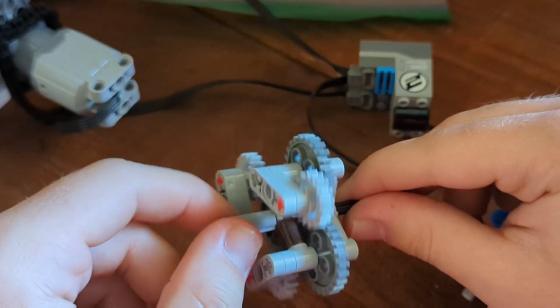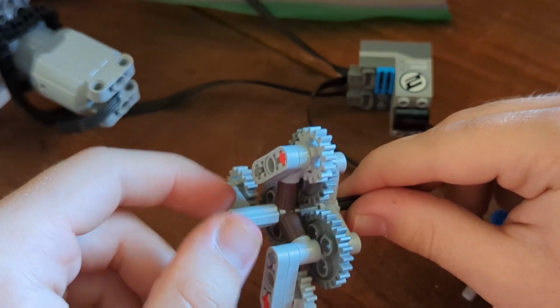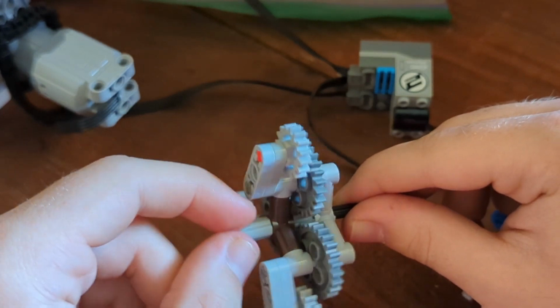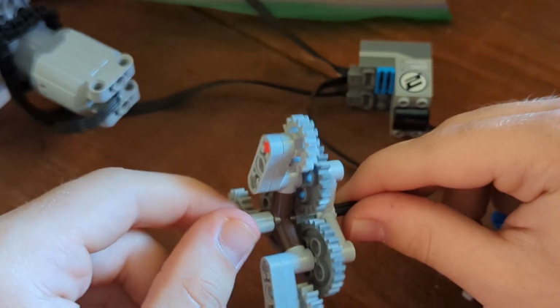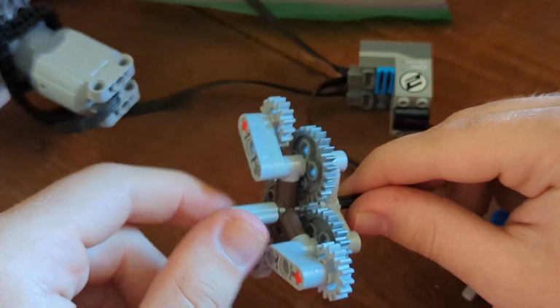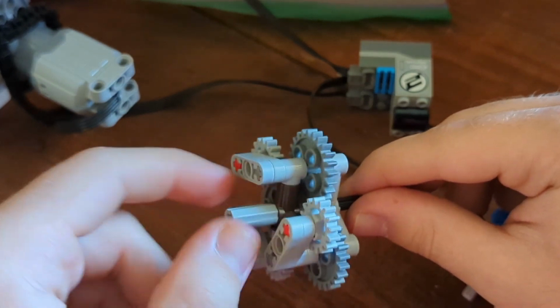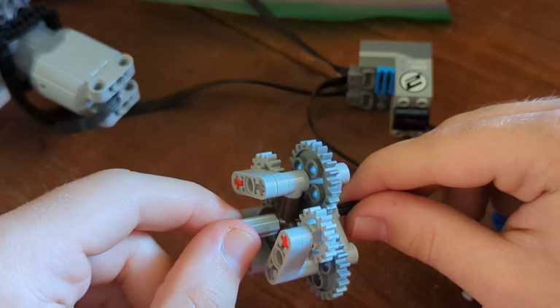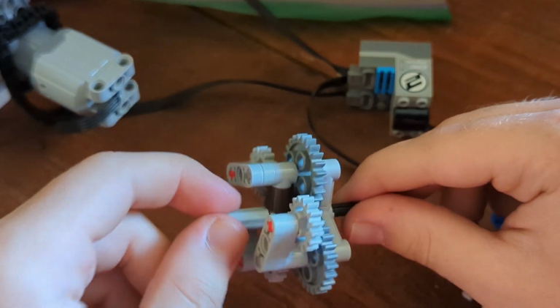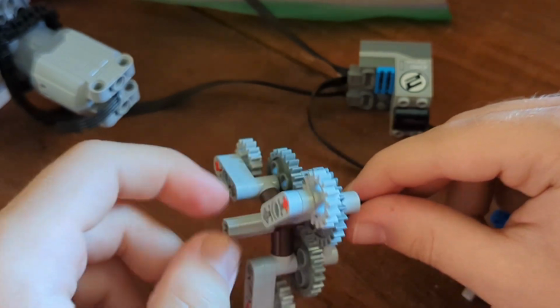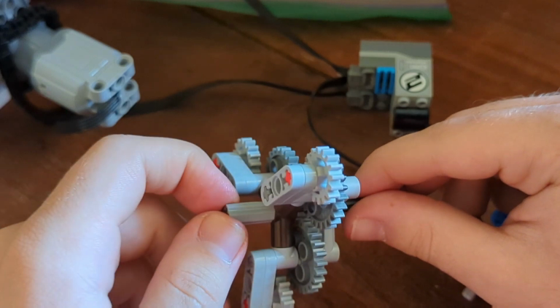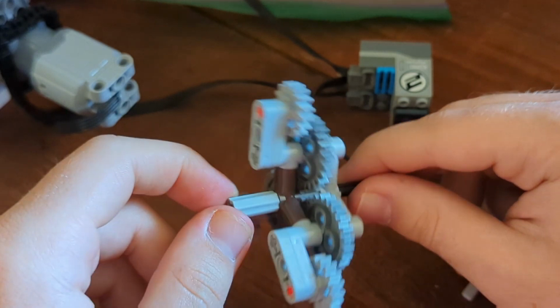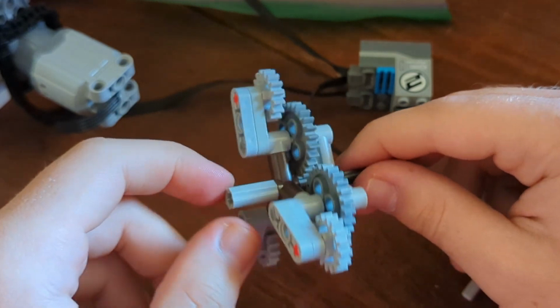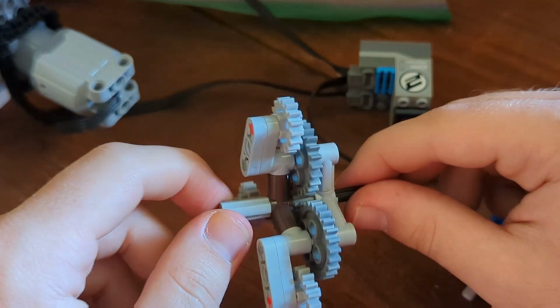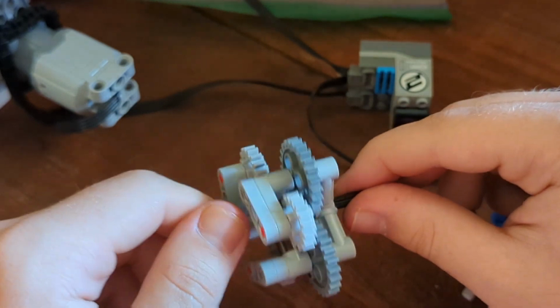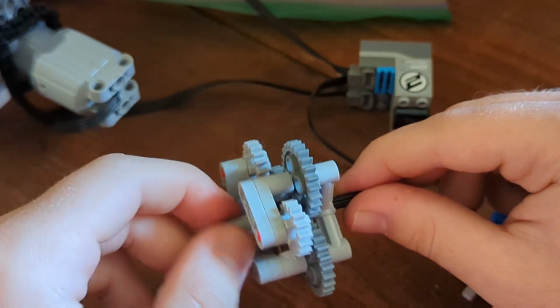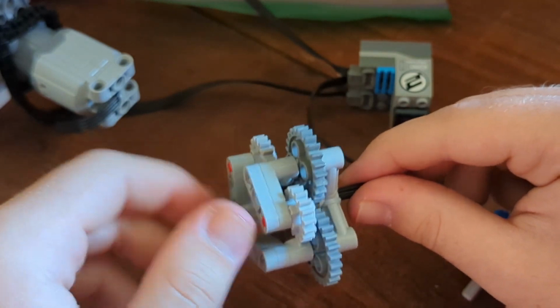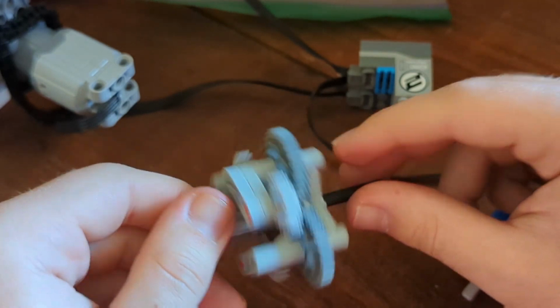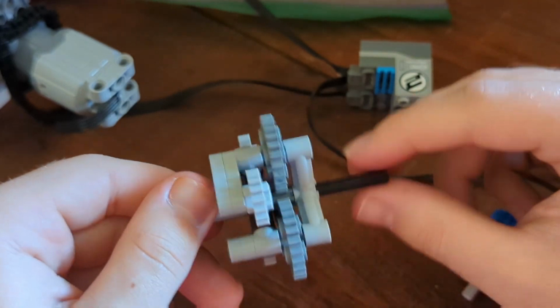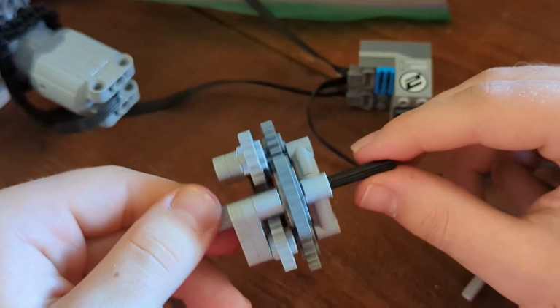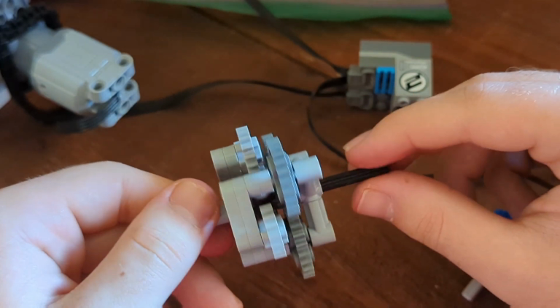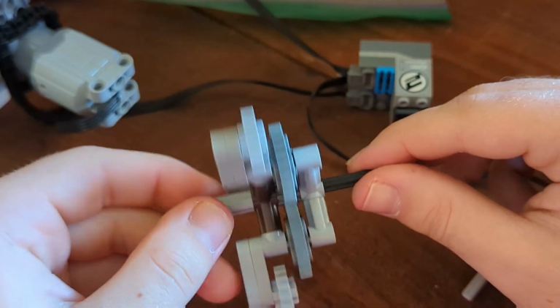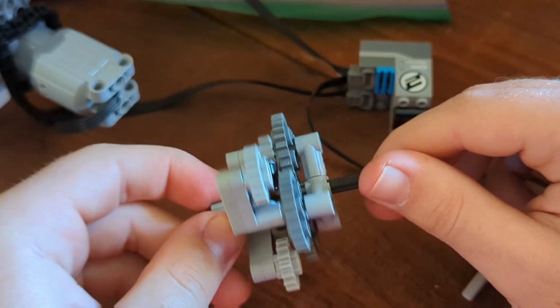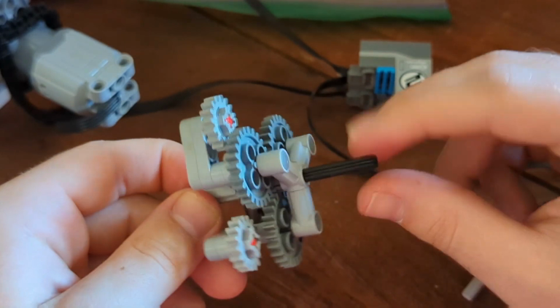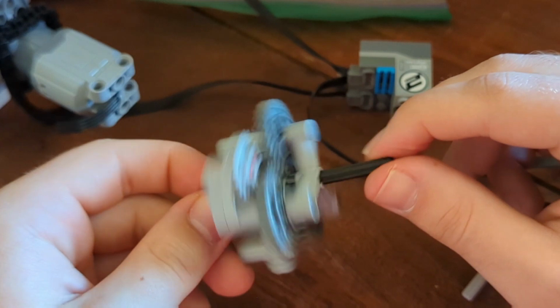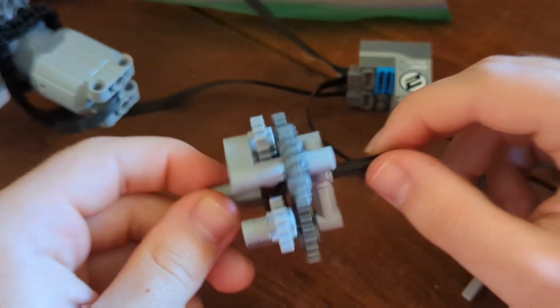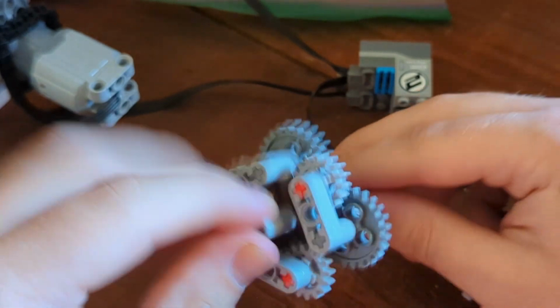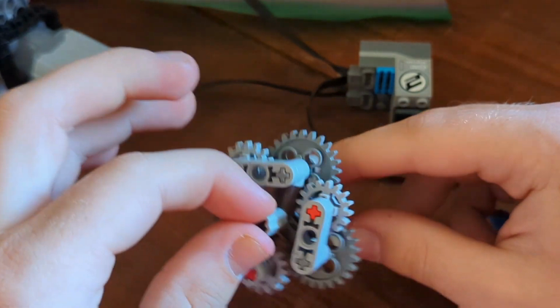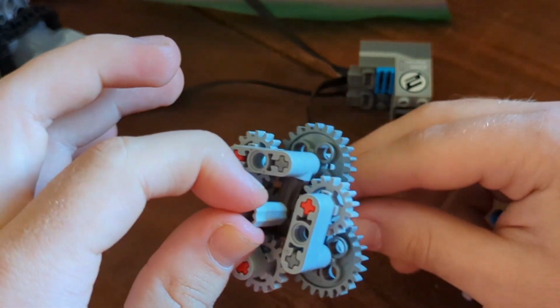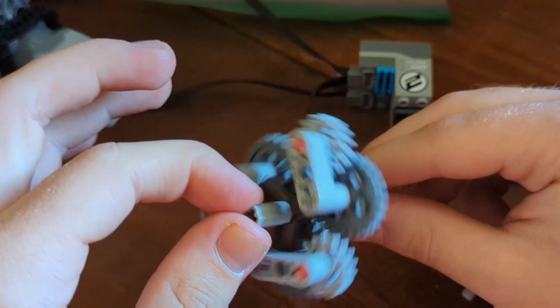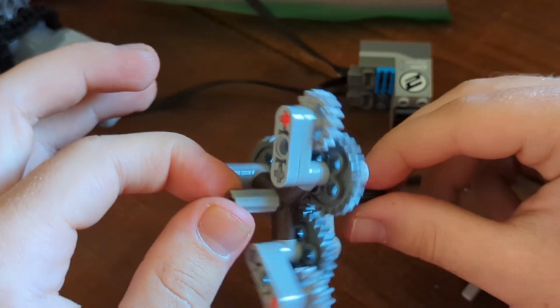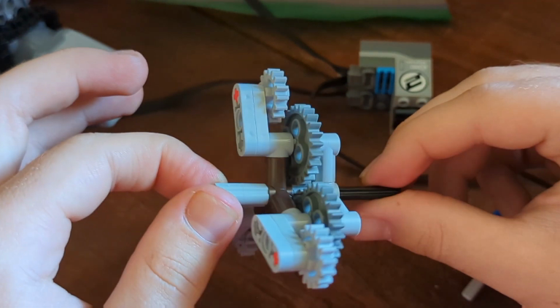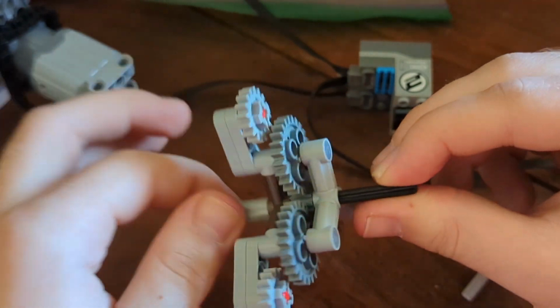This is also very similar to how a chuck on a drill works — the thing that holds the drill bit in. So that is how the business part of this machine works.